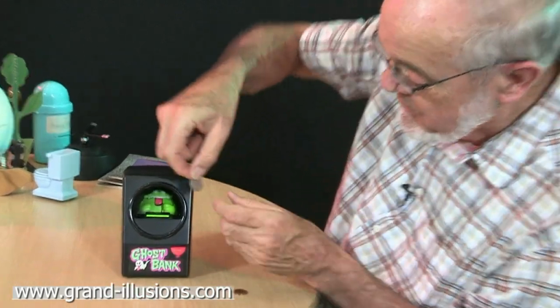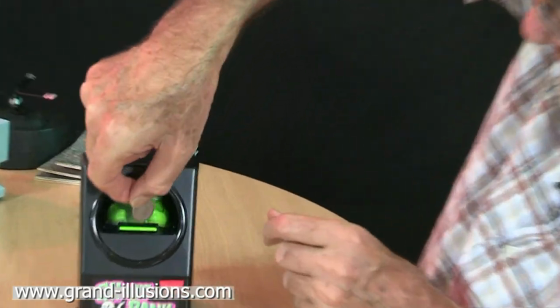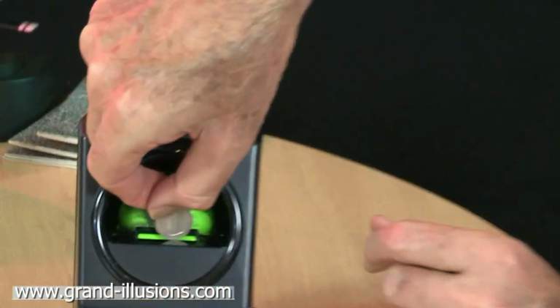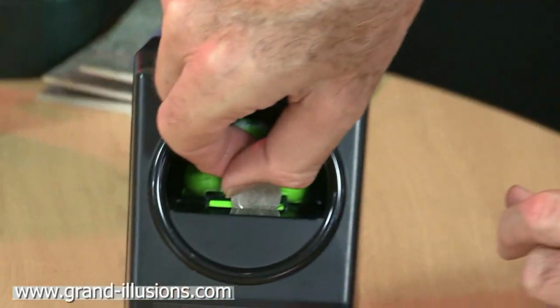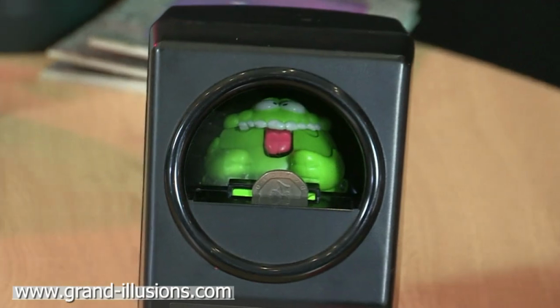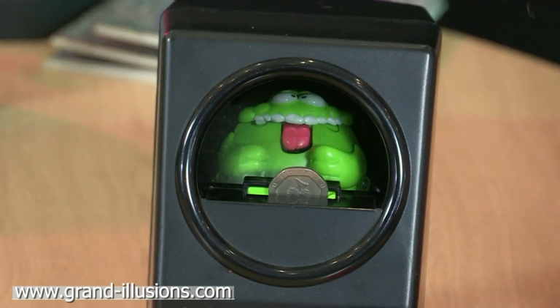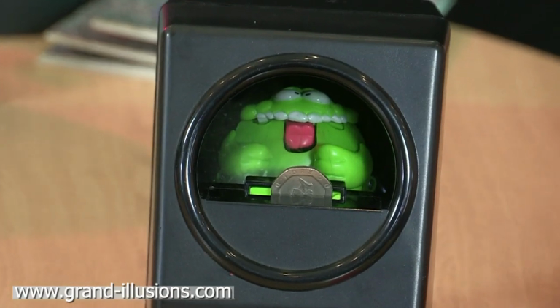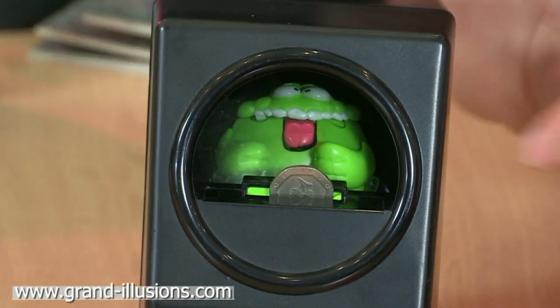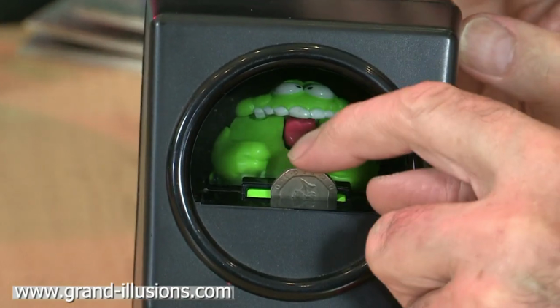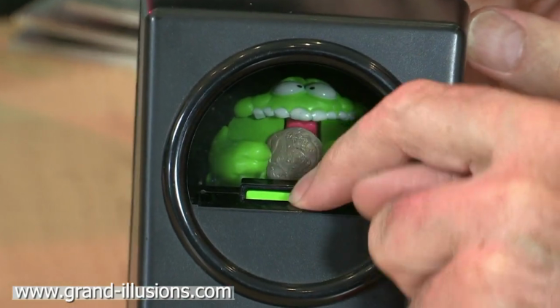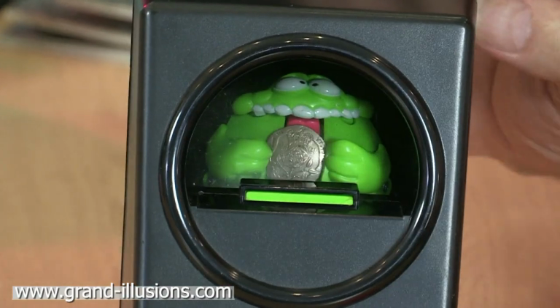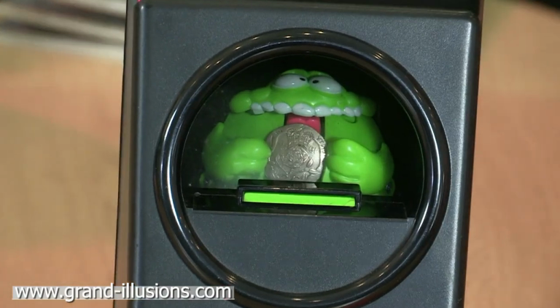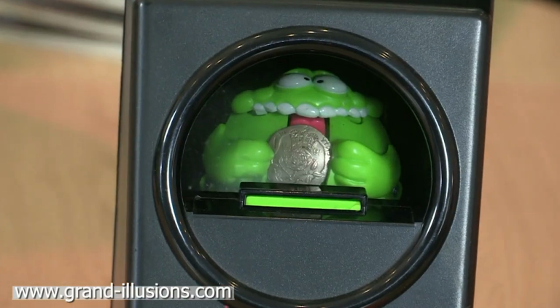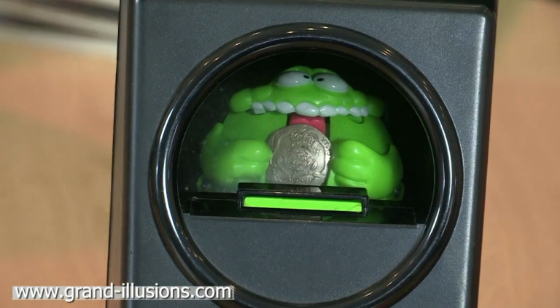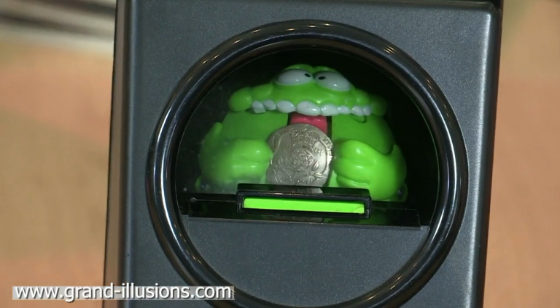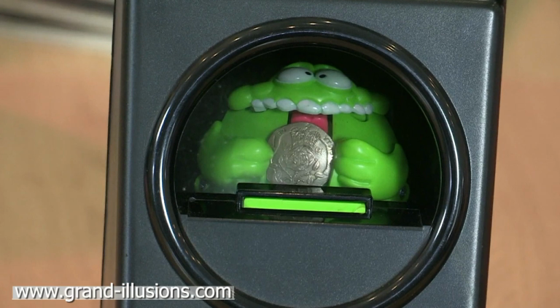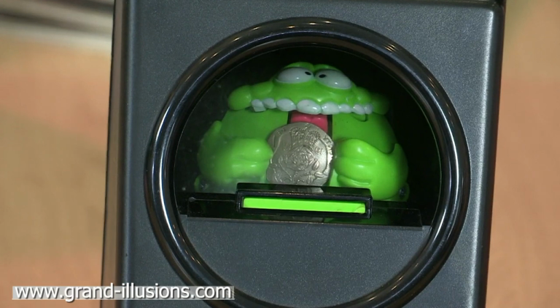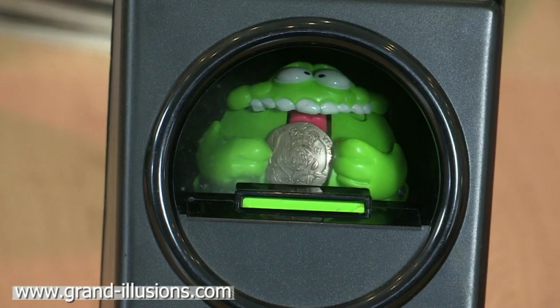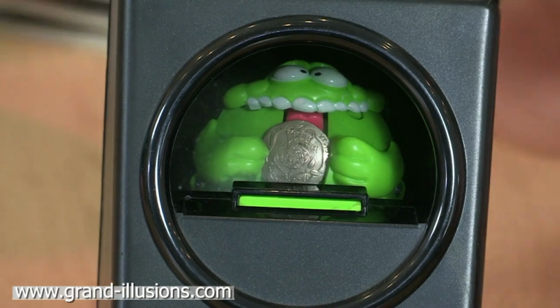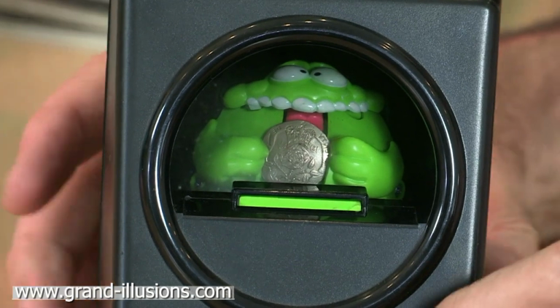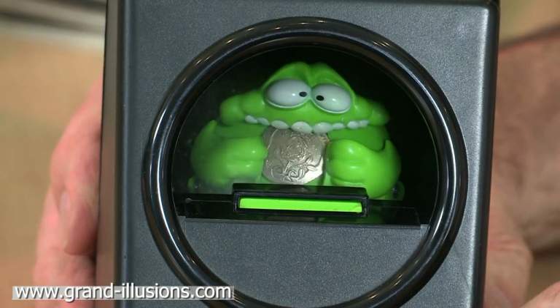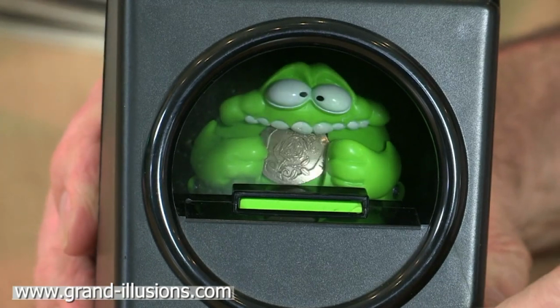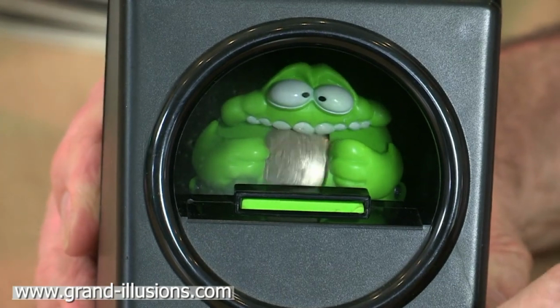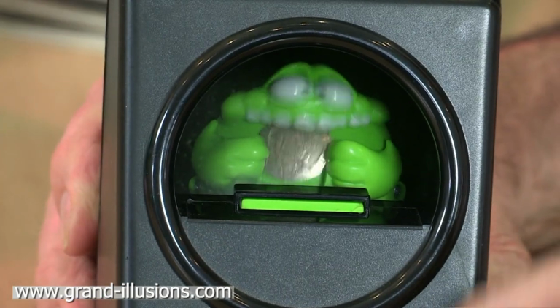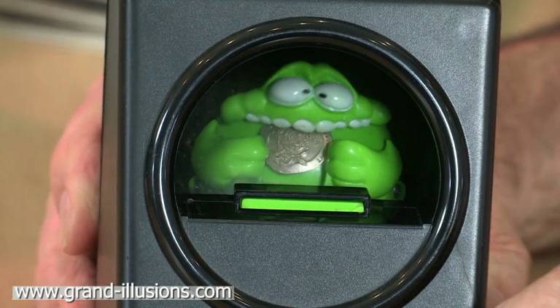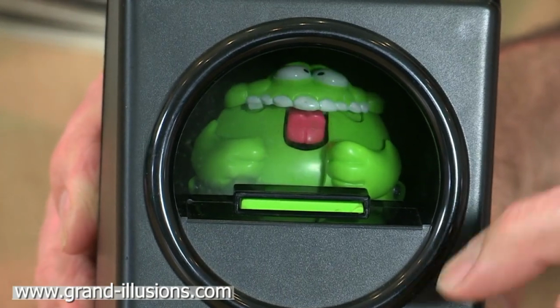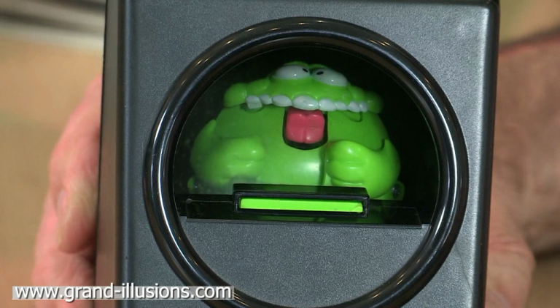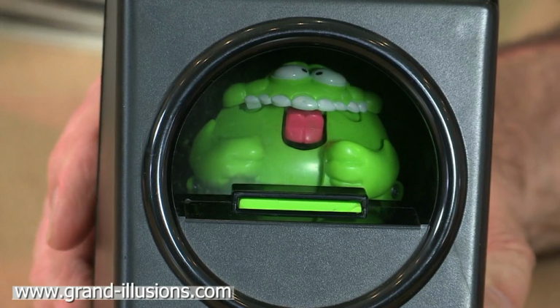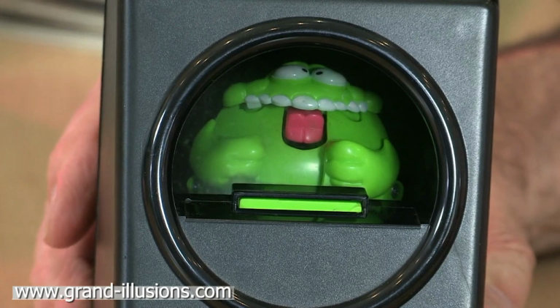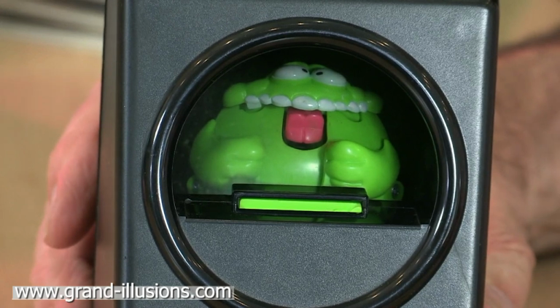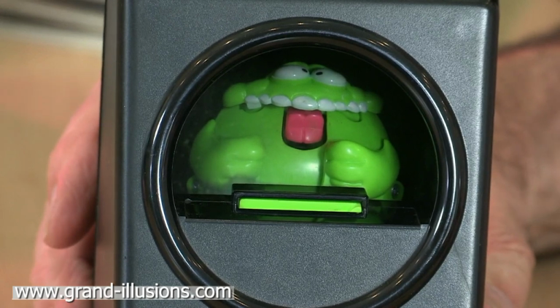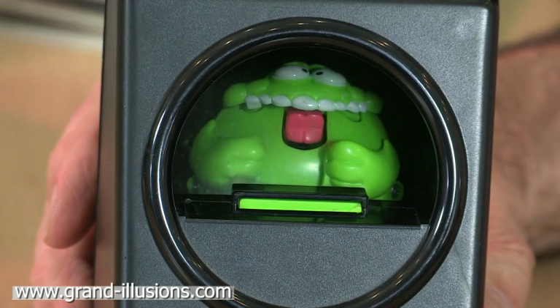This one does something almost magical. You put a coin in the middle there, you push it down so it appears now to be in the monster's mouth, or close to it, and the monster's now going to gobble it up. I'll push this down a few times. Oh, he swallowed it. Goodness me, how did he do that?